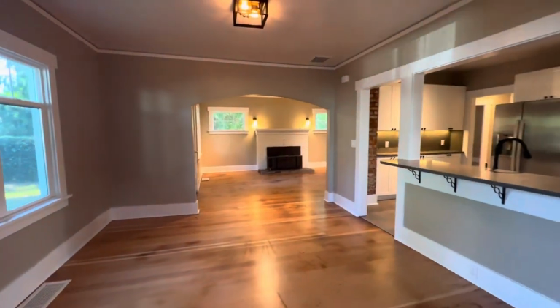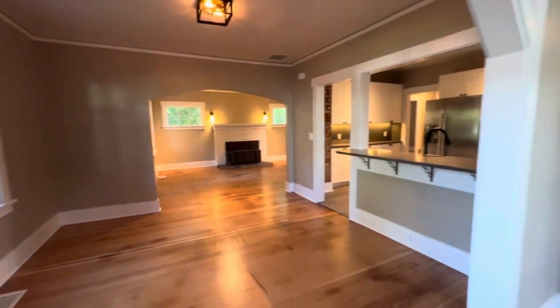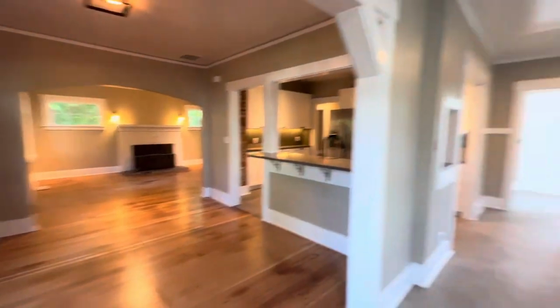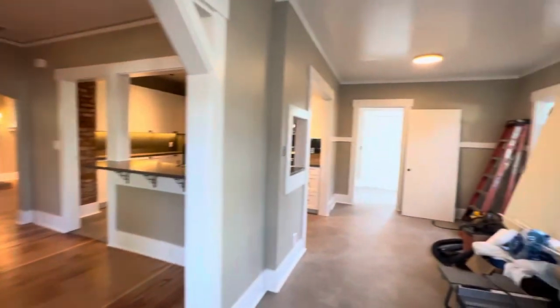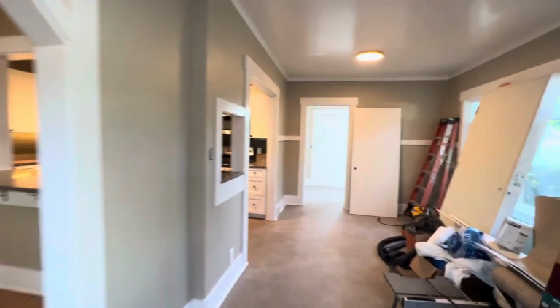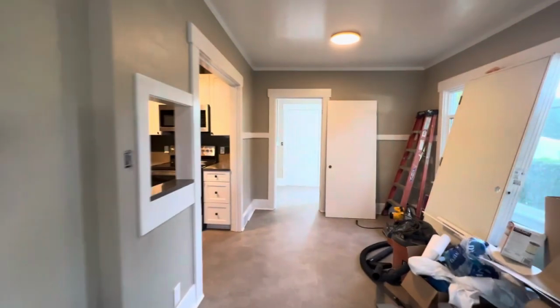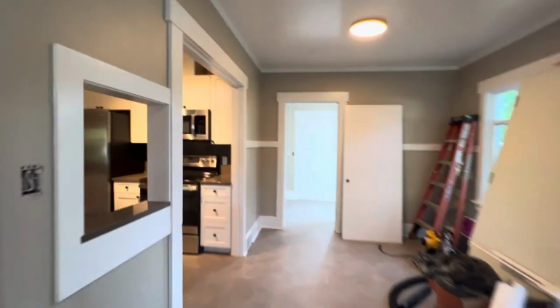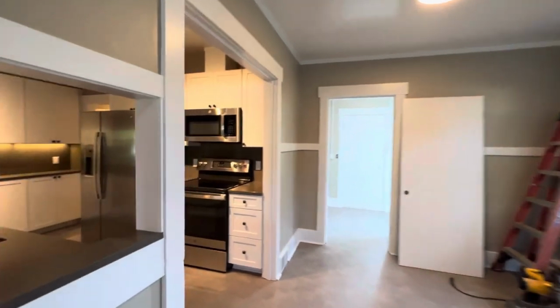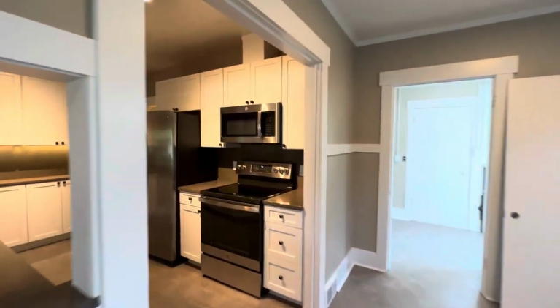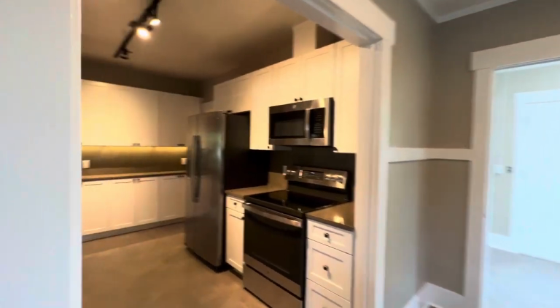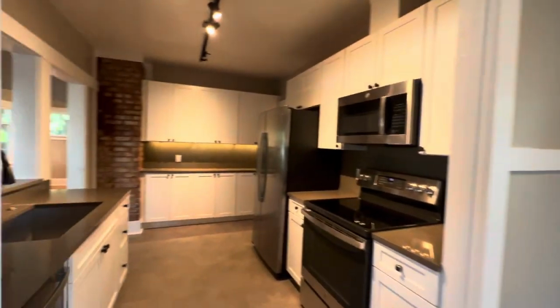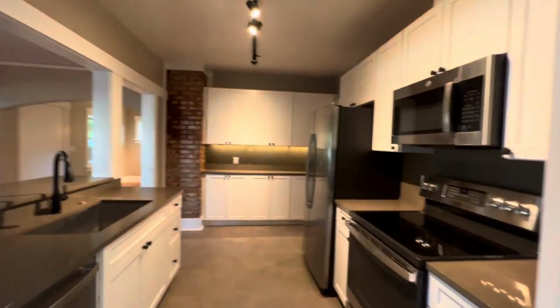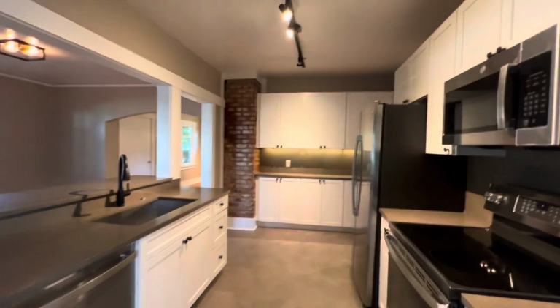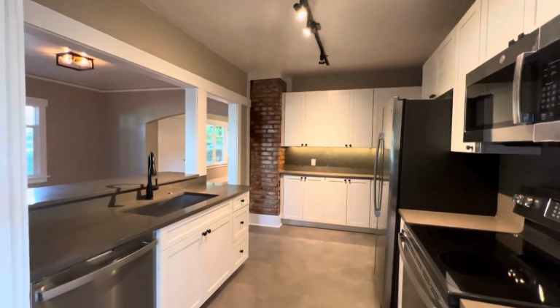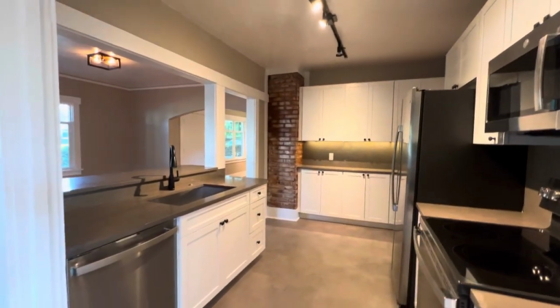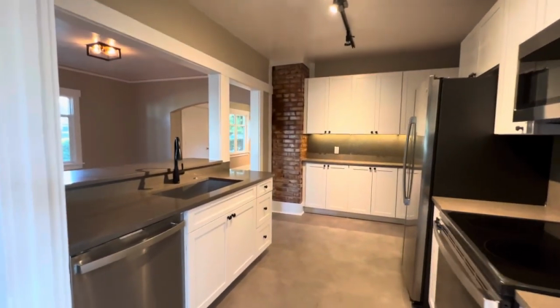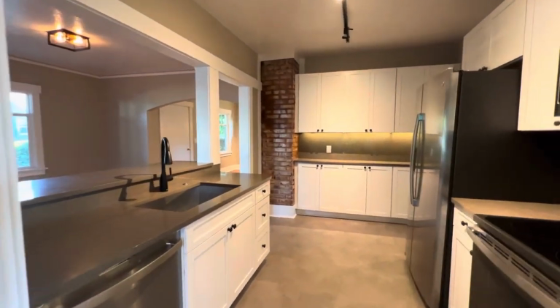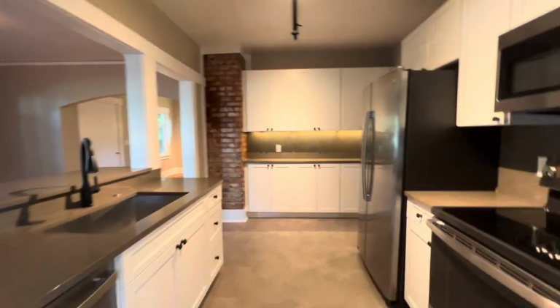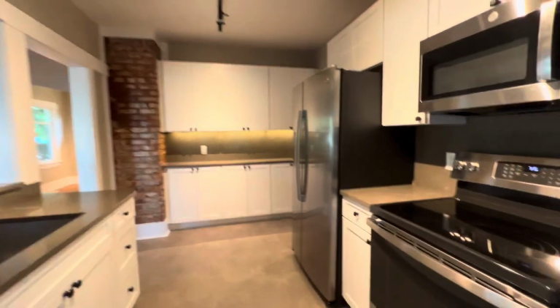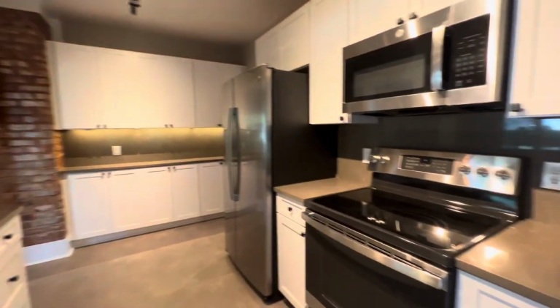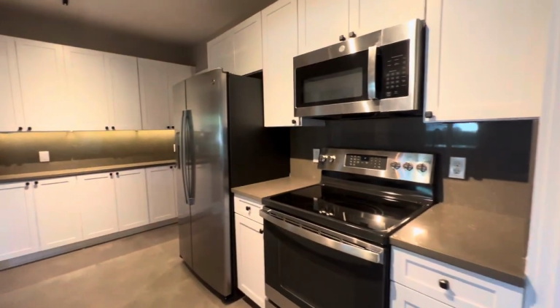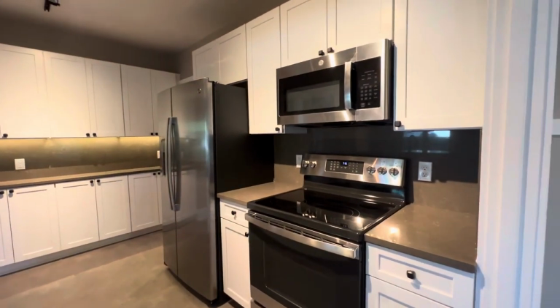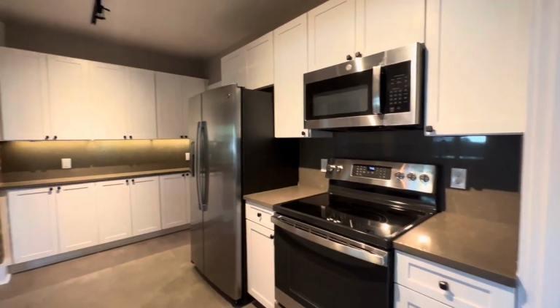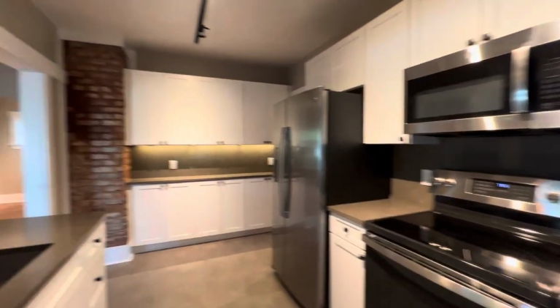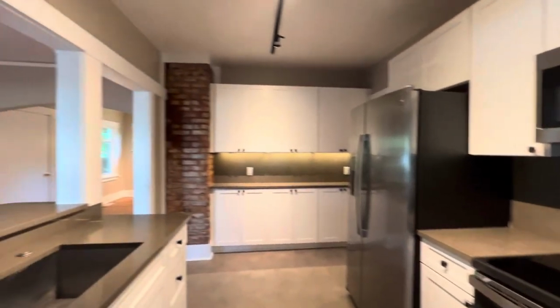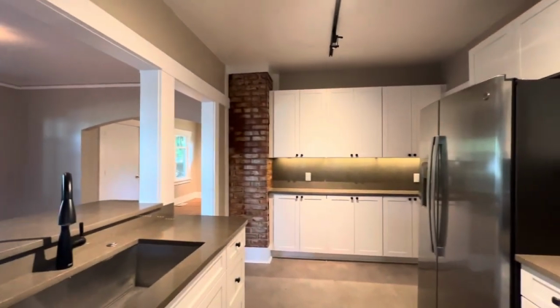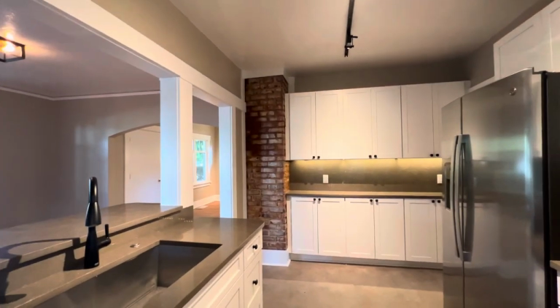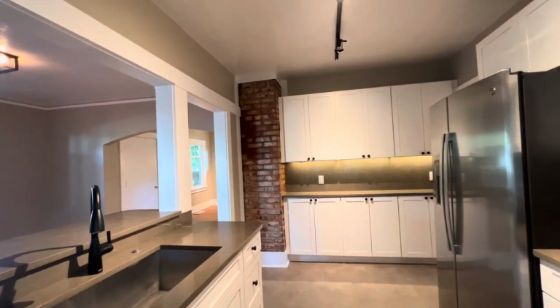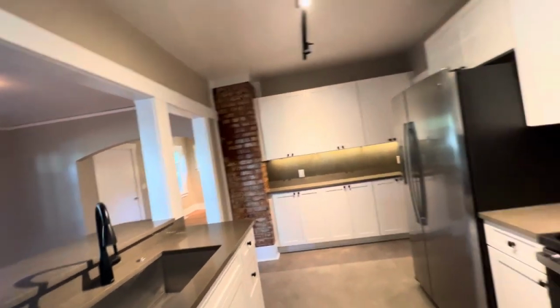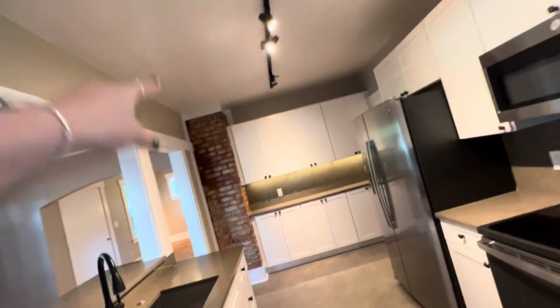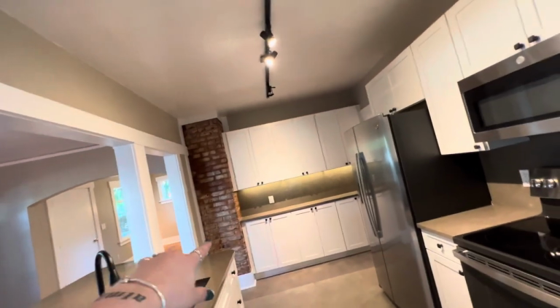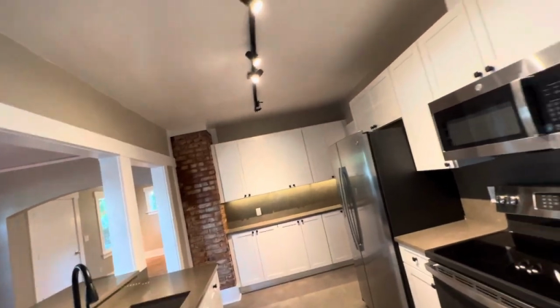And as you go this way, you'll come into the new kitchen — new cabinets, appliances, flooring, countertops, and exposed chimney brick right there.